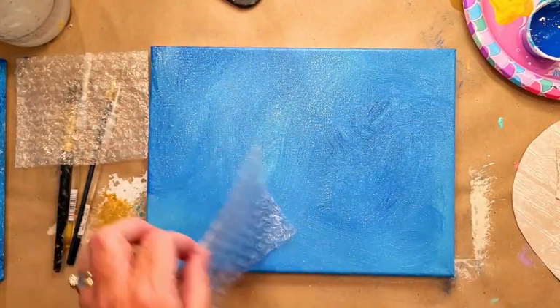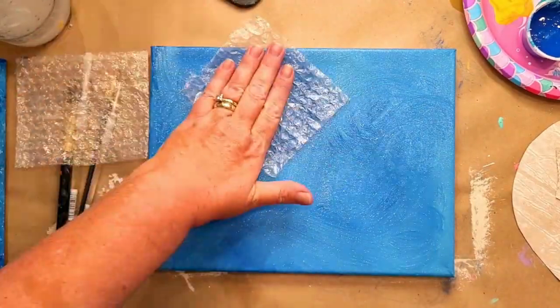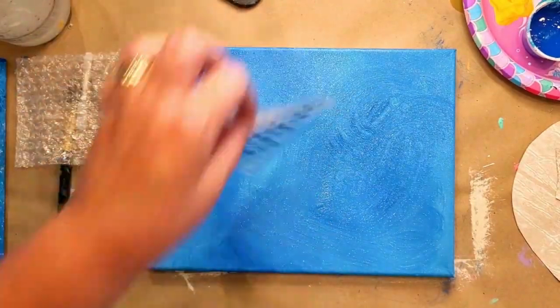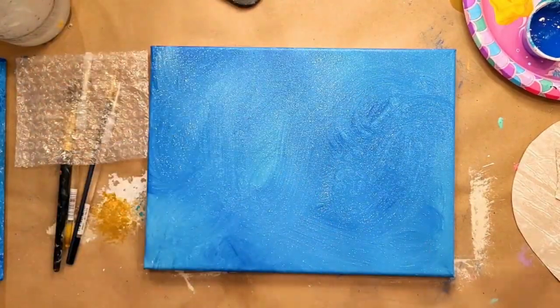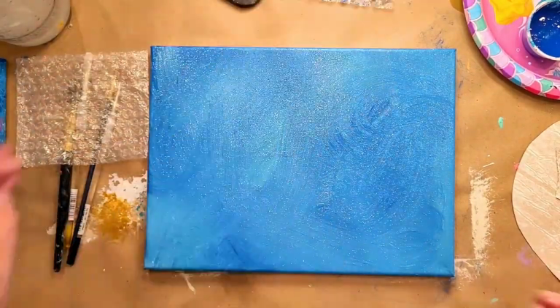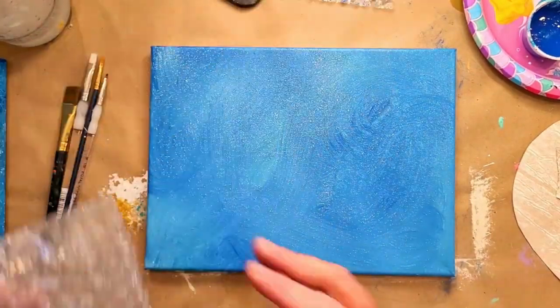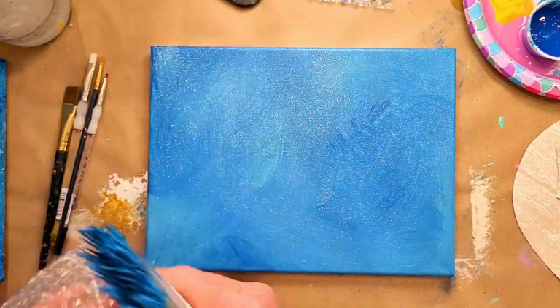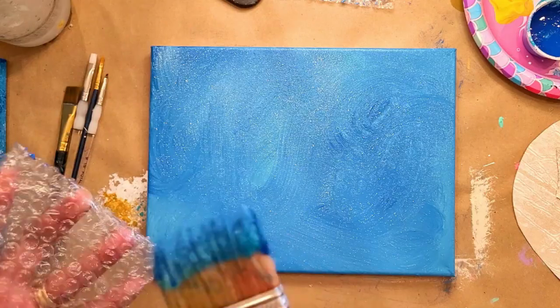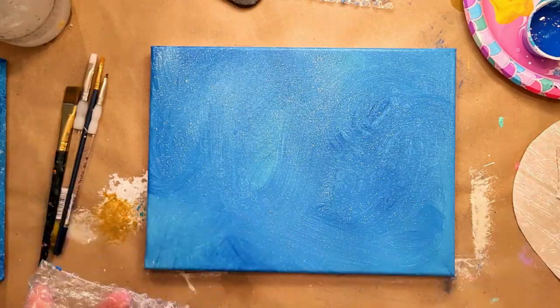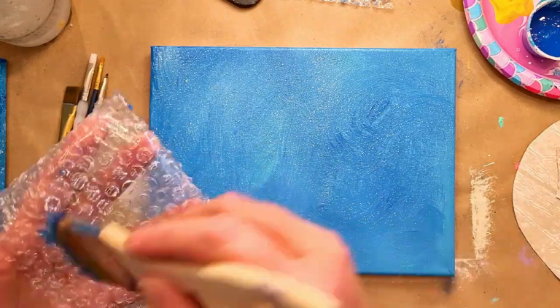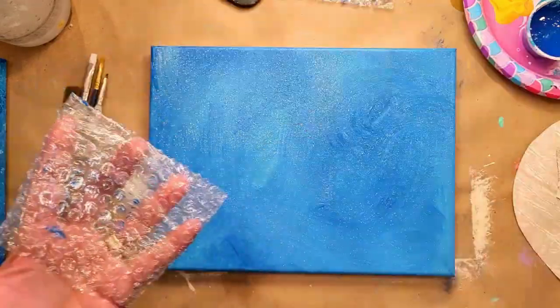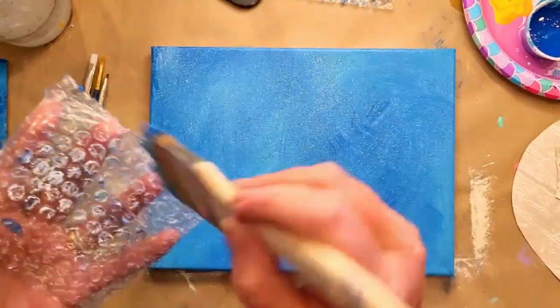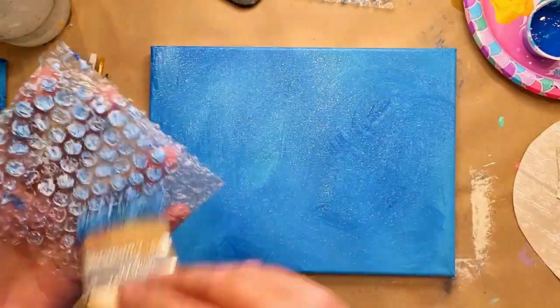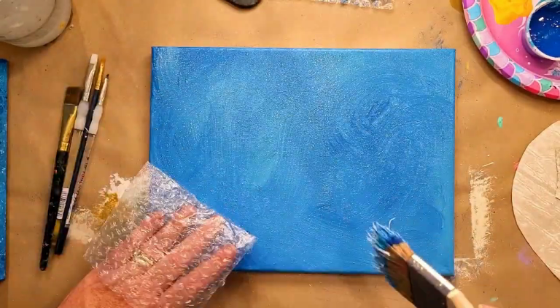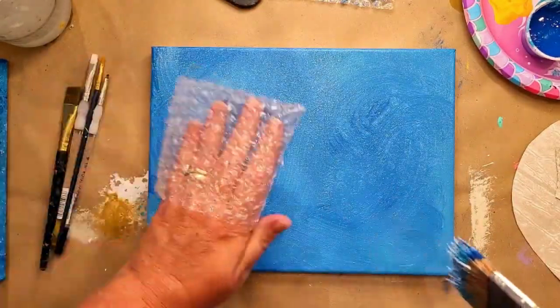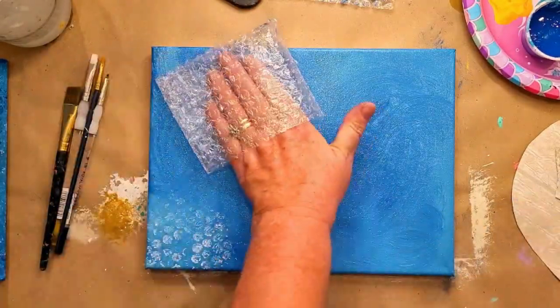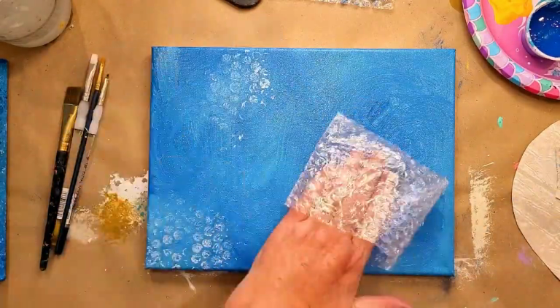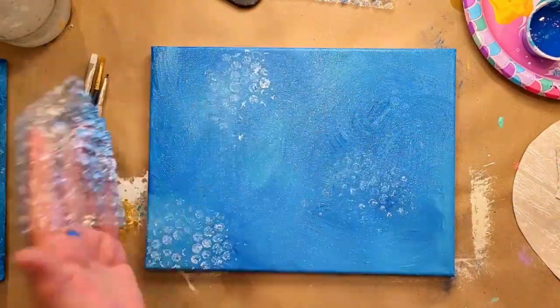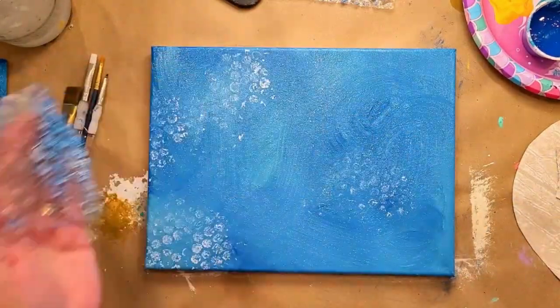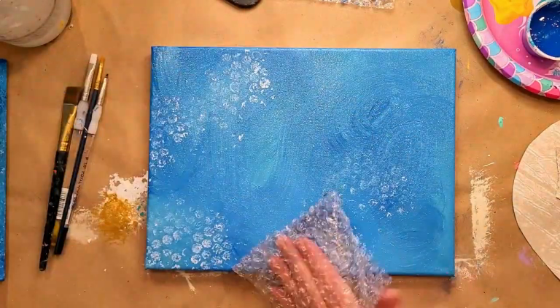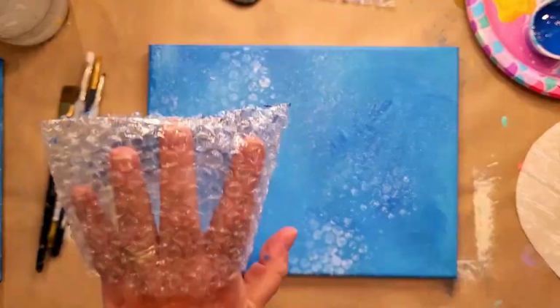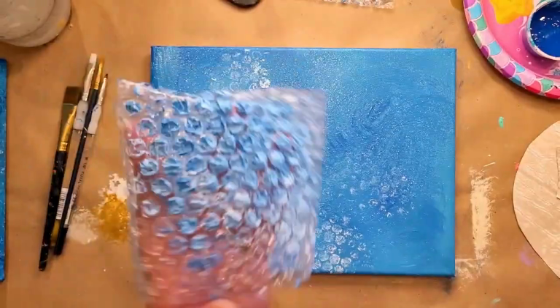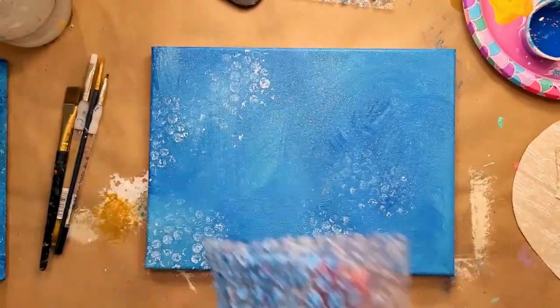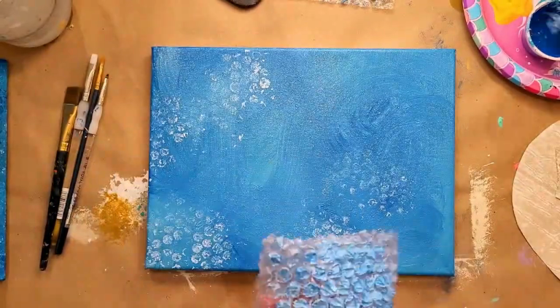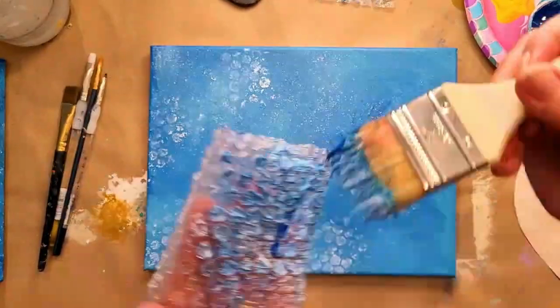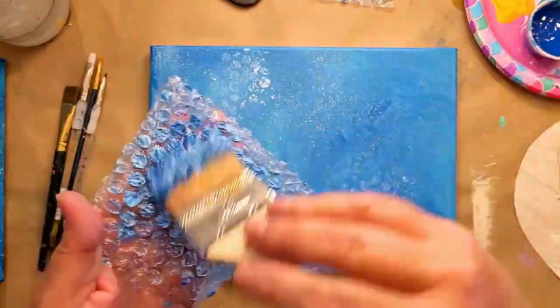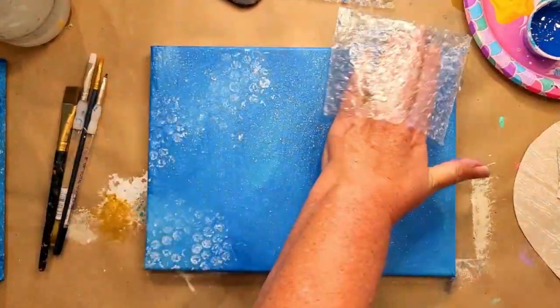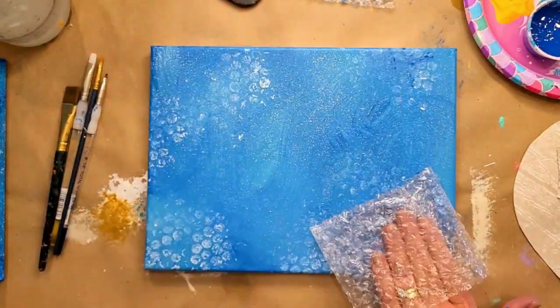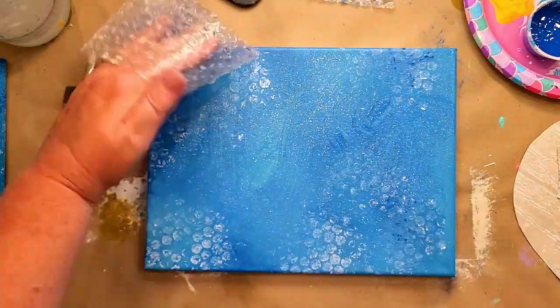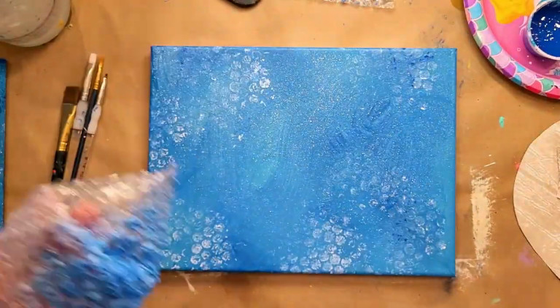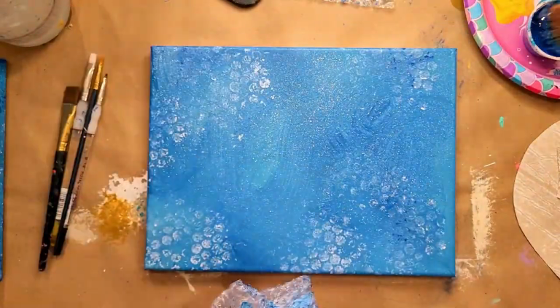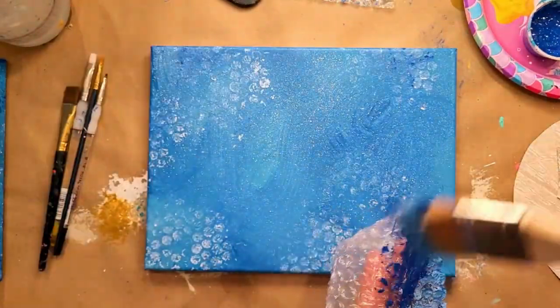You can use bubble wrap to pick up some of your paint while it's still wet, and then paint right on the bubble wrap to put some paint down. Just like using a sponge, move the bubble wrap around to change directions so you don't end up with any patterns.